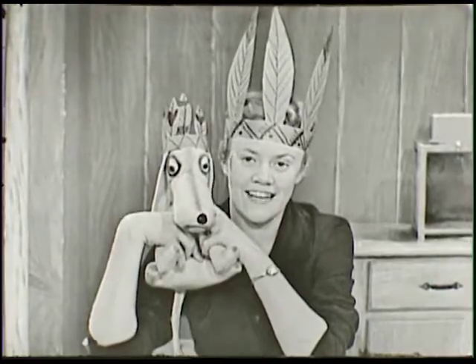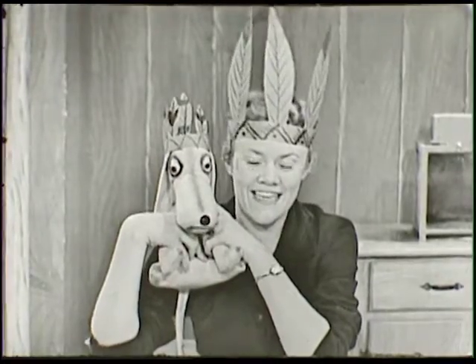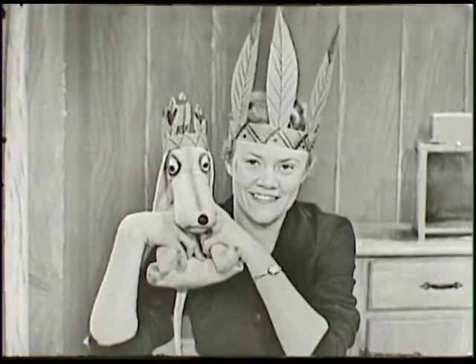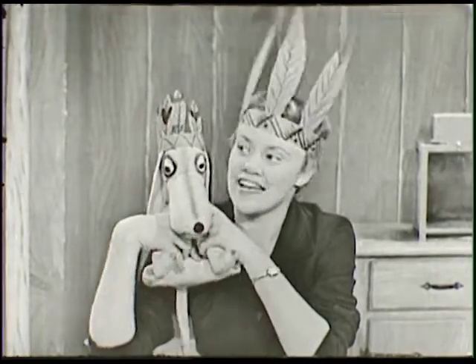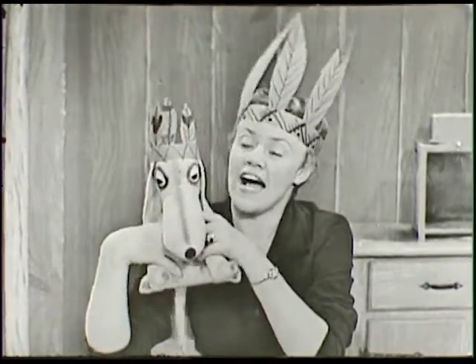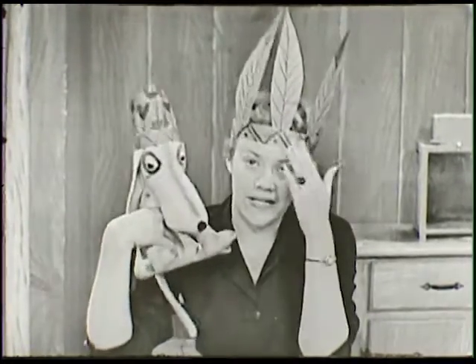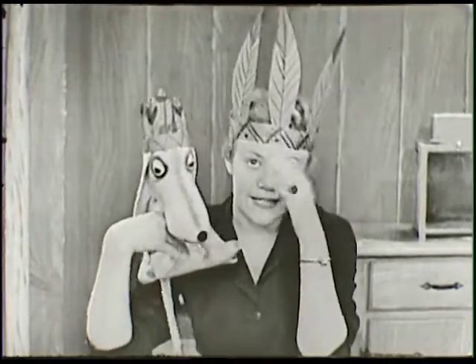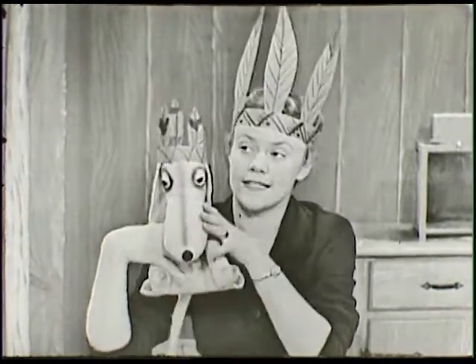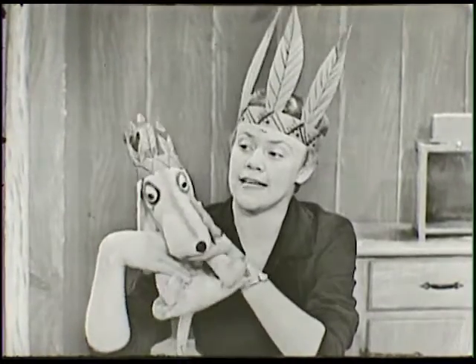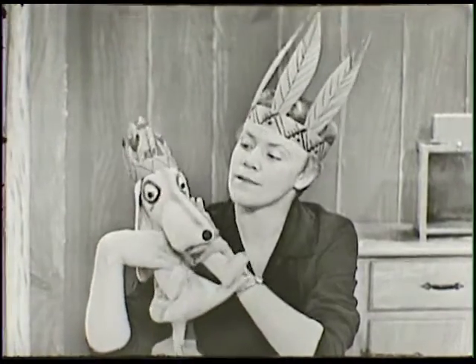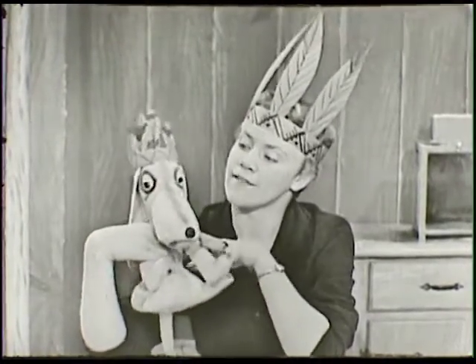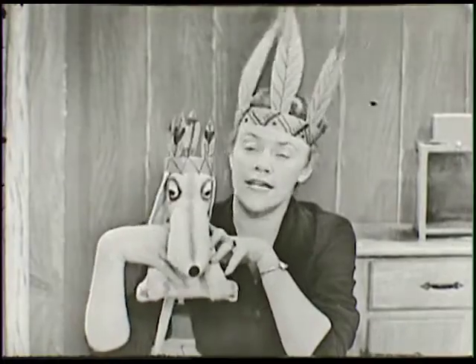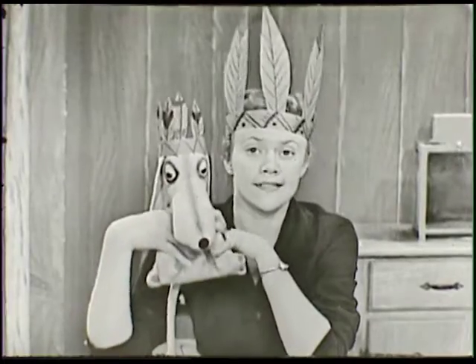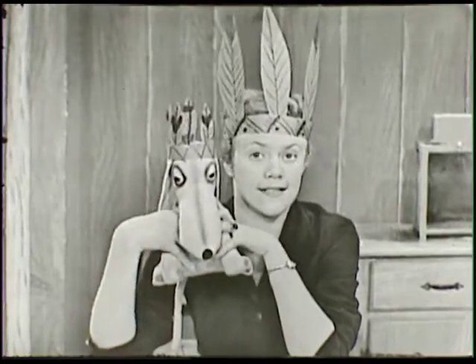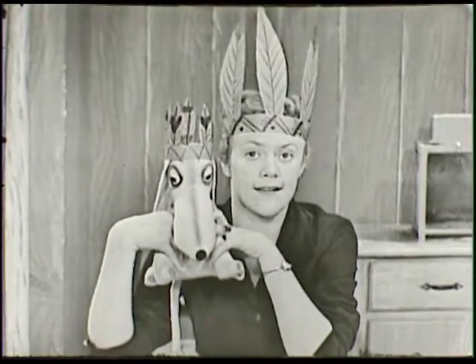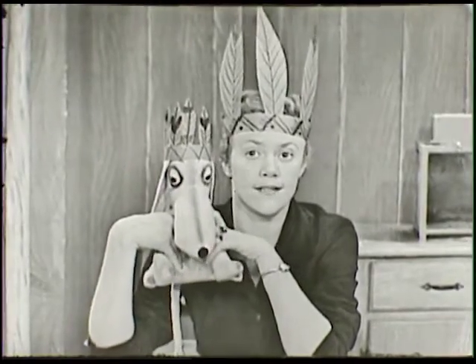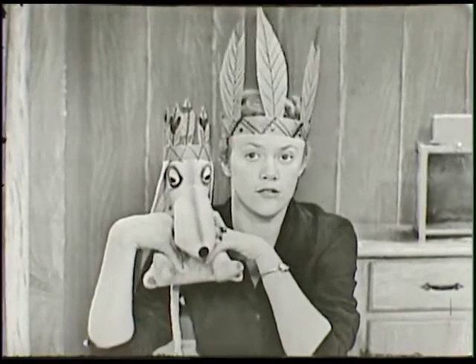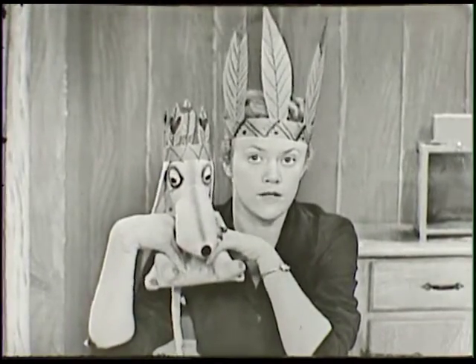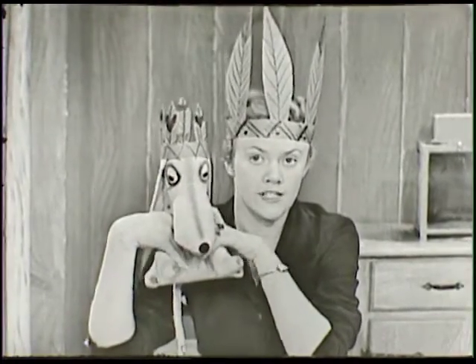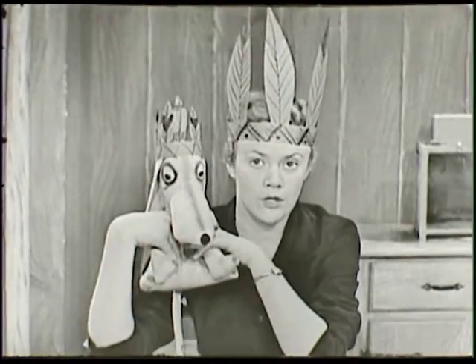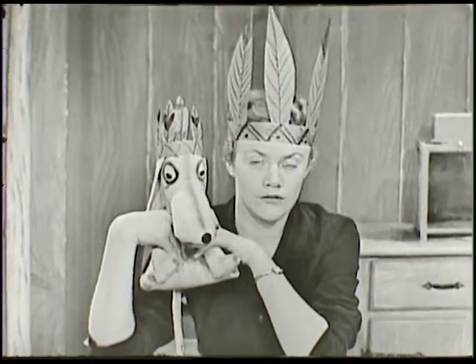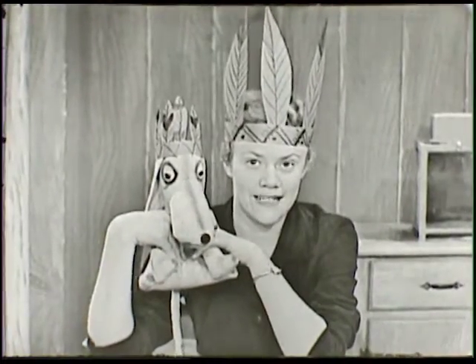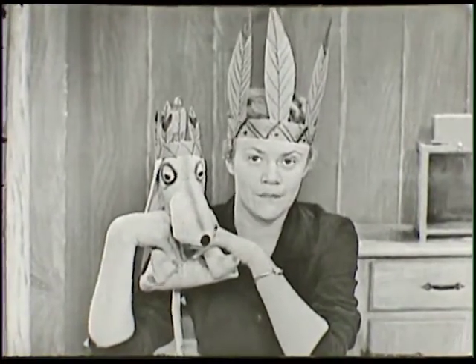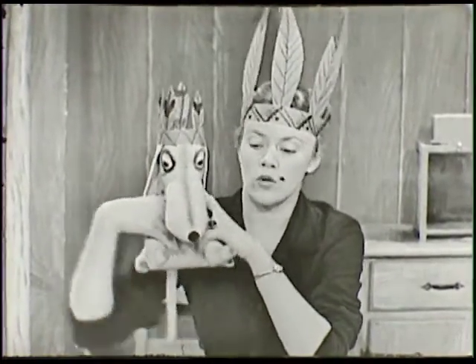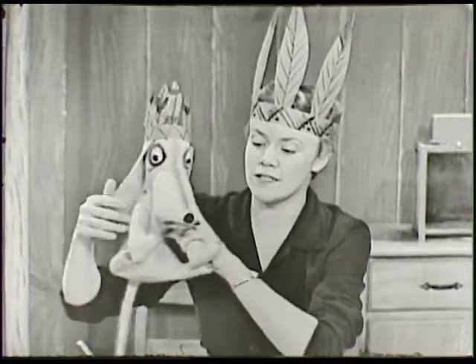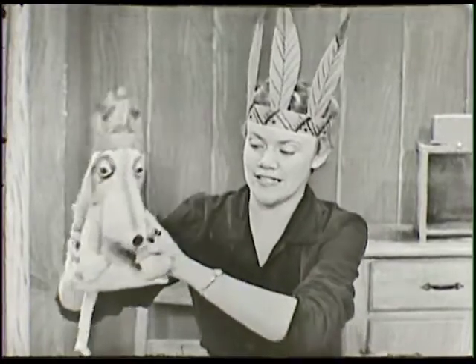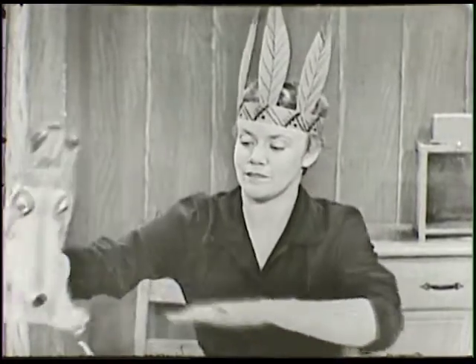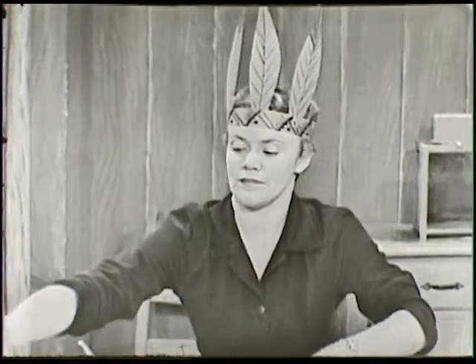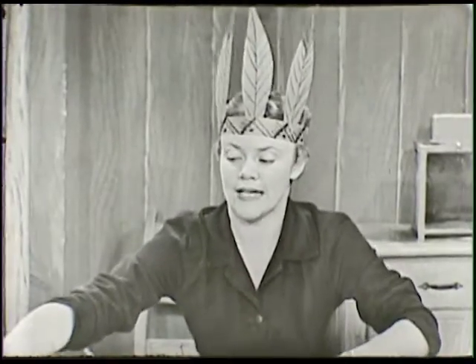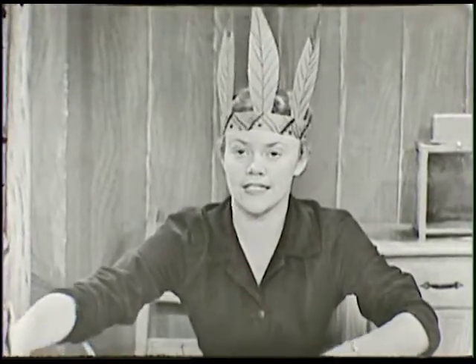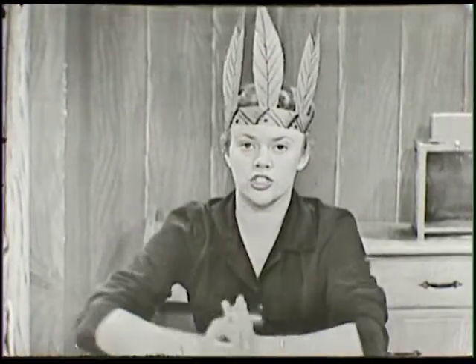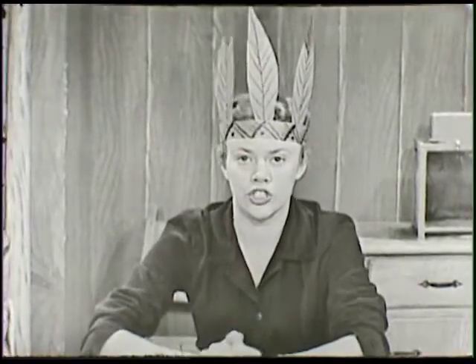Hi there. I have my Indian headdress on today, and the new town has his Indian headdress on too. You know what we're going to do today? We're going to make an Indian shirt.